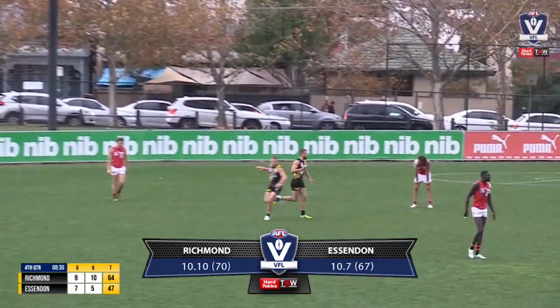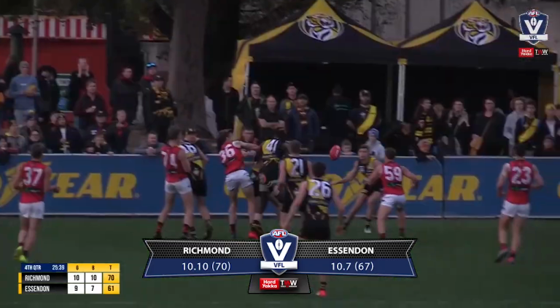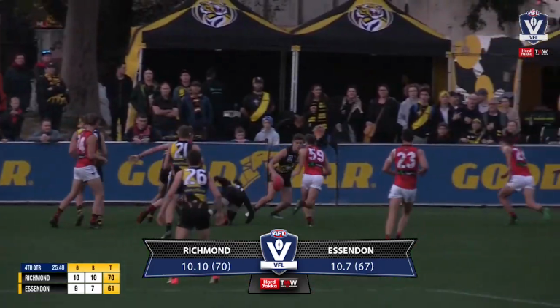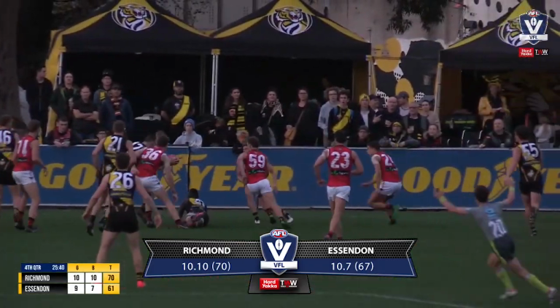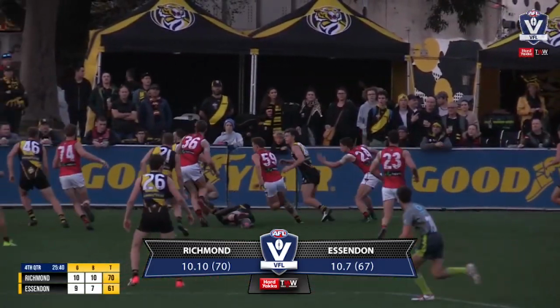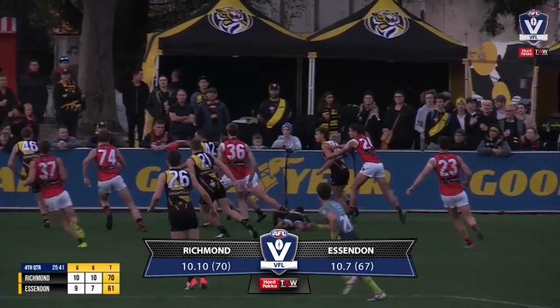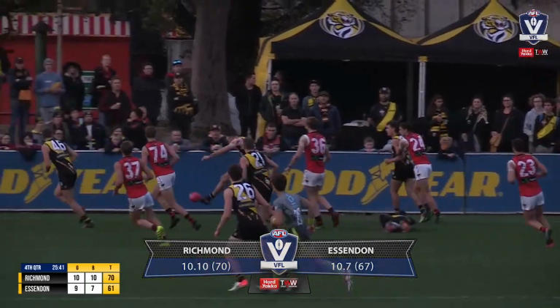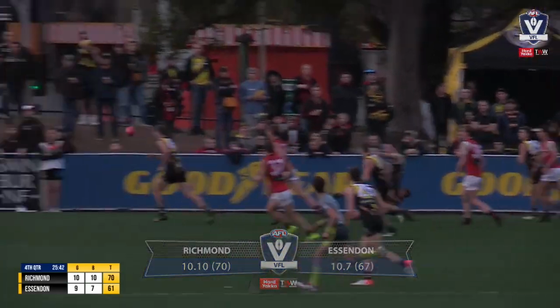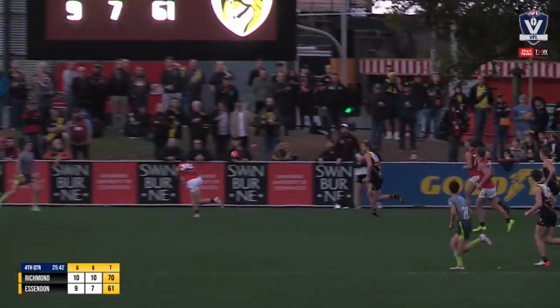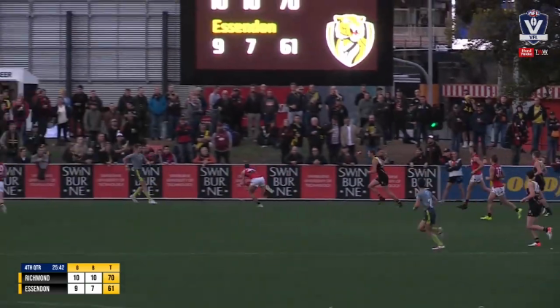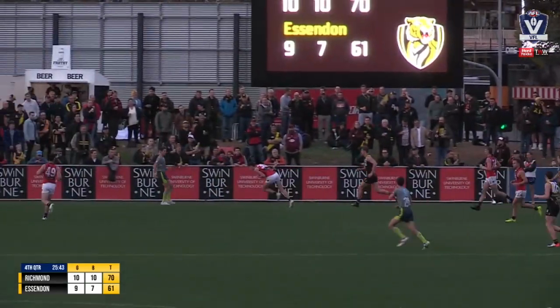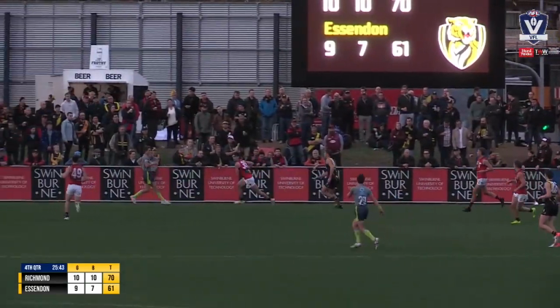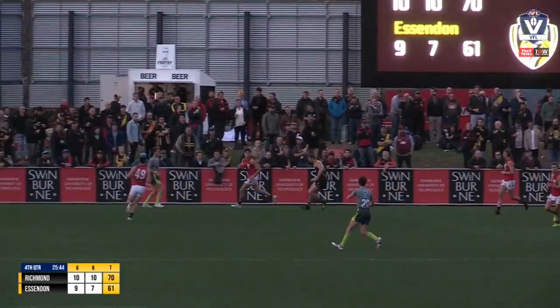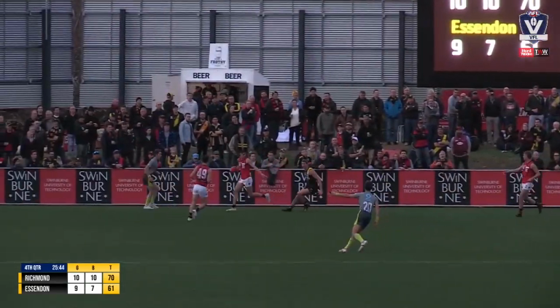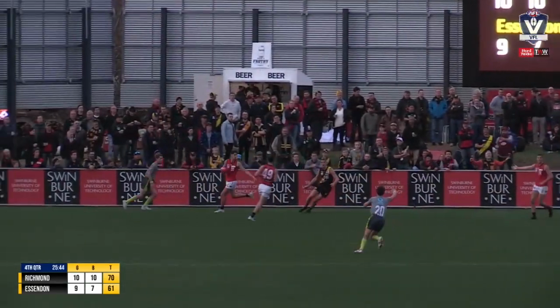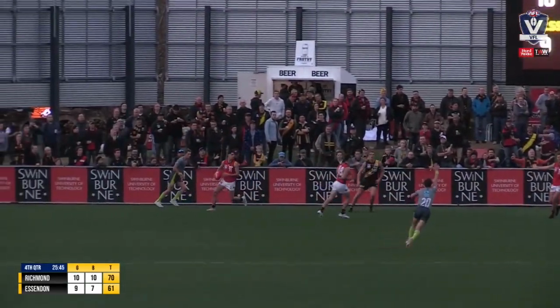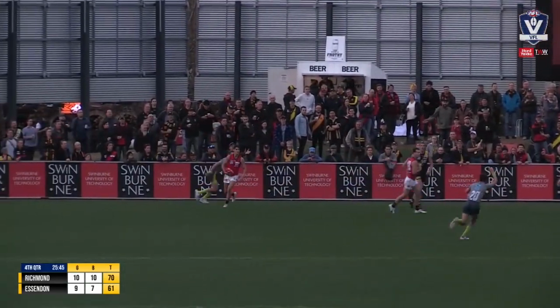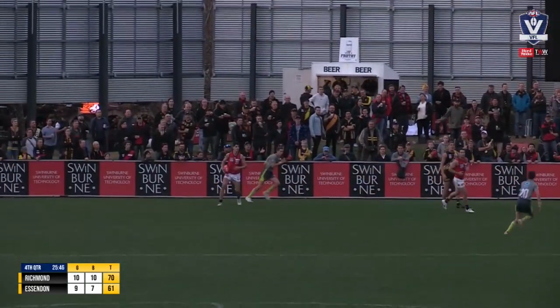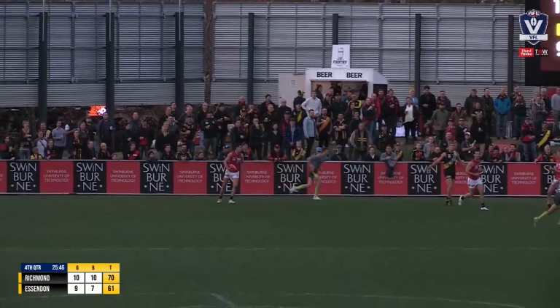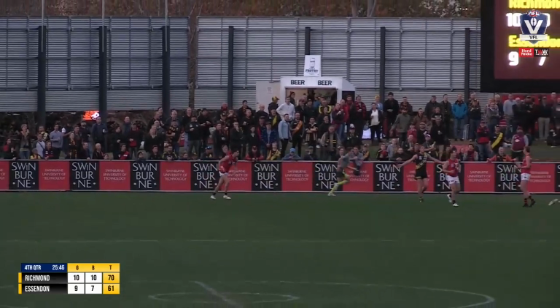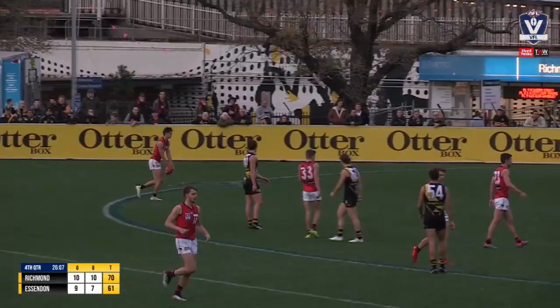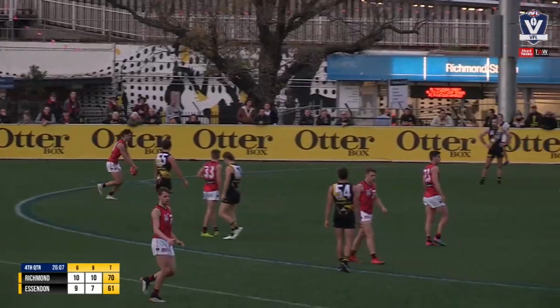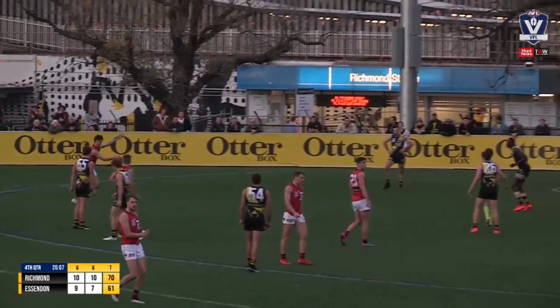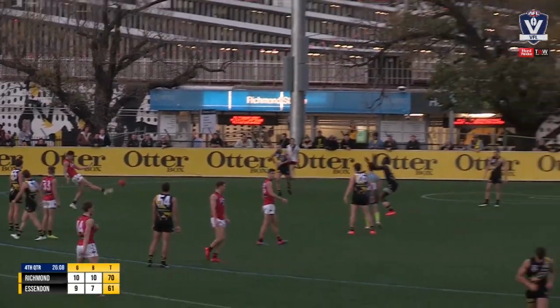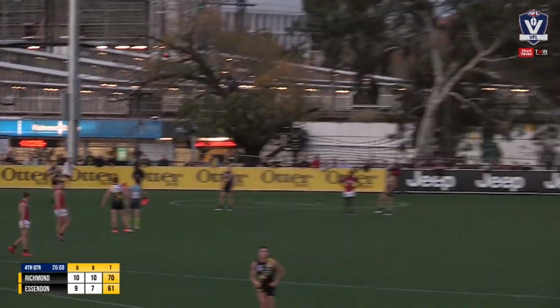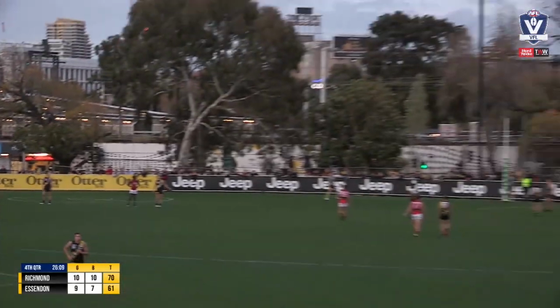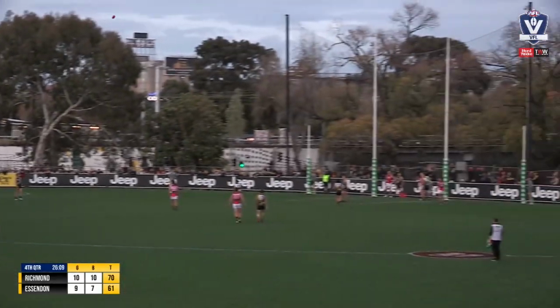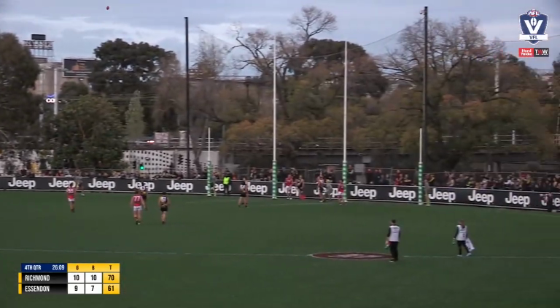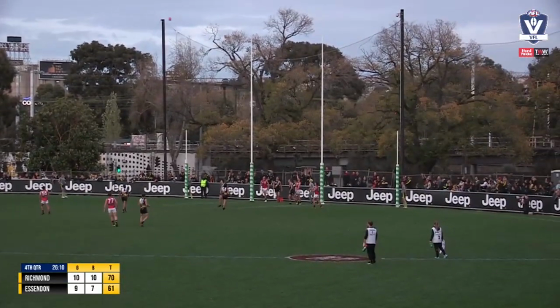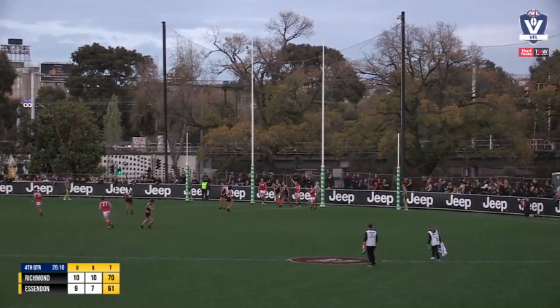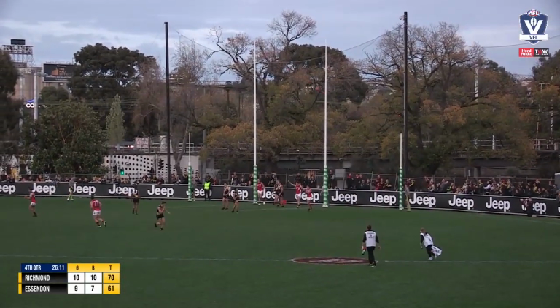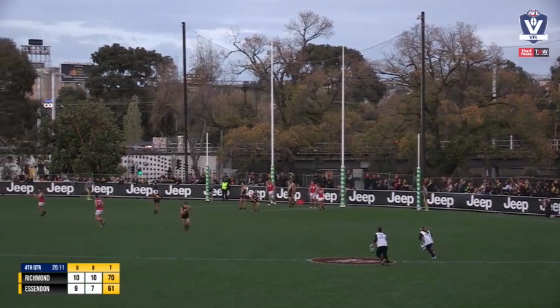Sends it high and long. Chol contested well and the Tigers are able to get it moving forward, but only as far as Zerk can get a shot at goal. Hasn't kicked one this season. This could be a big one for Essendon.